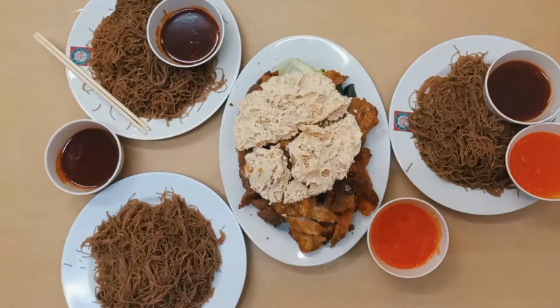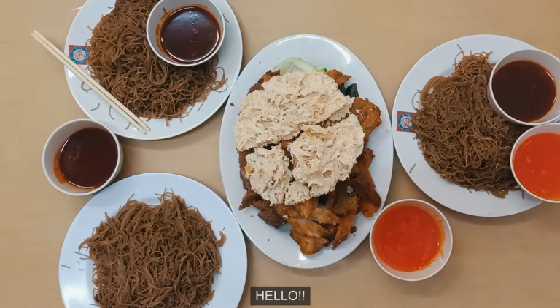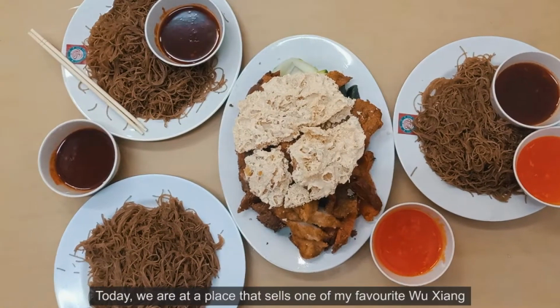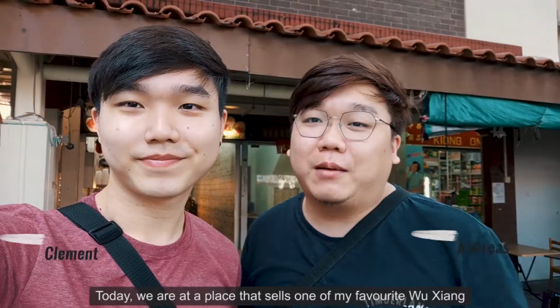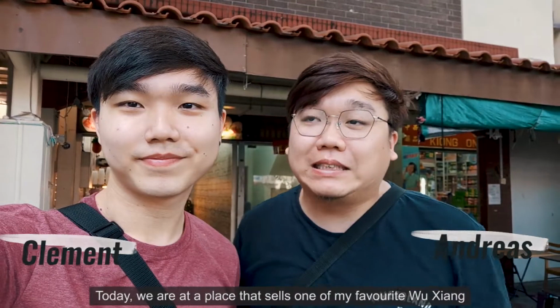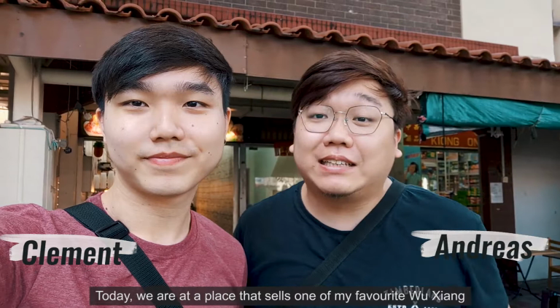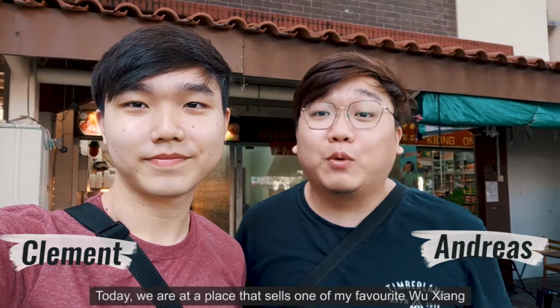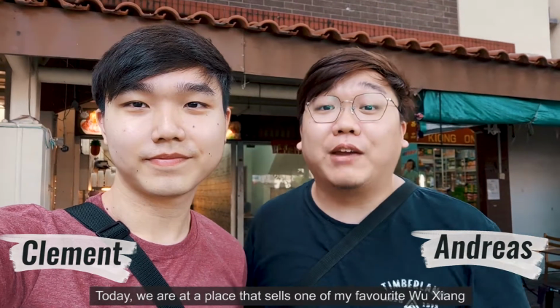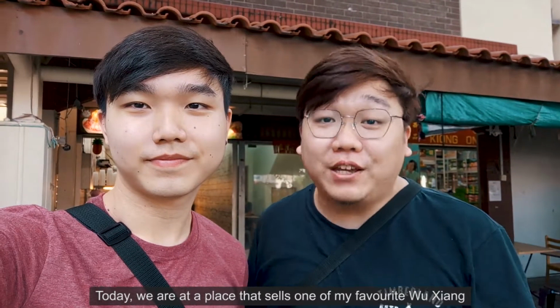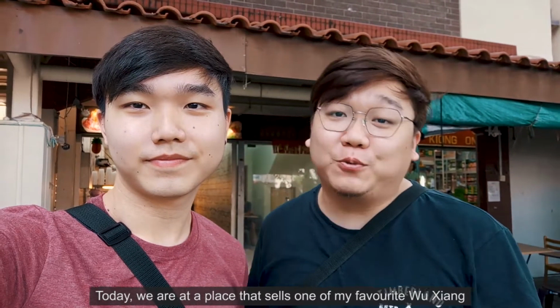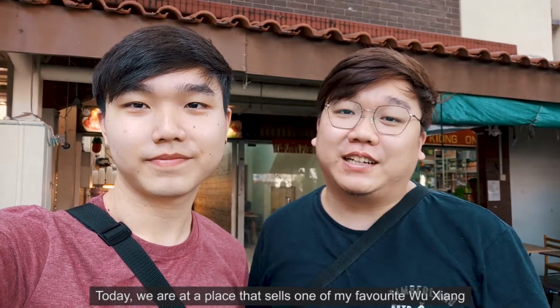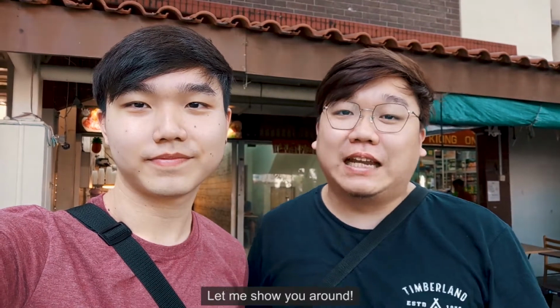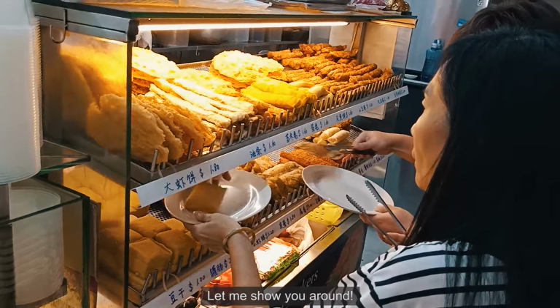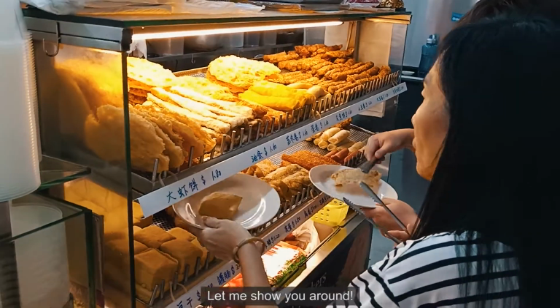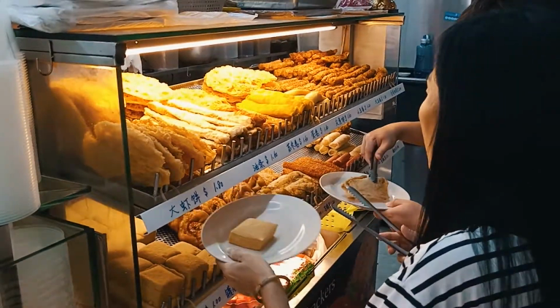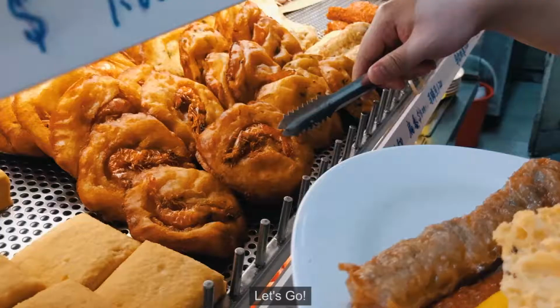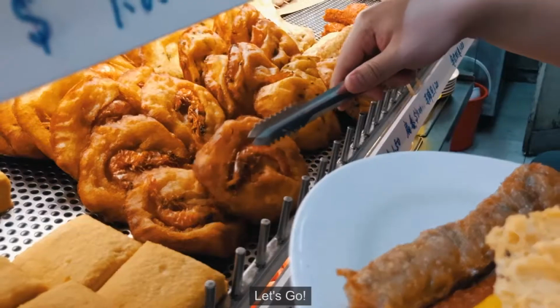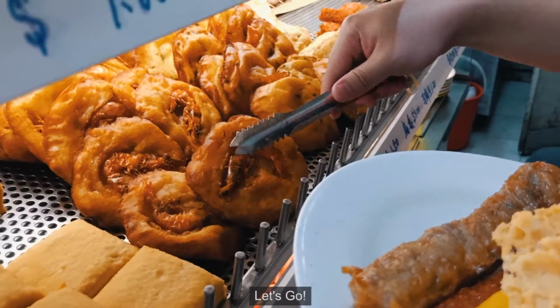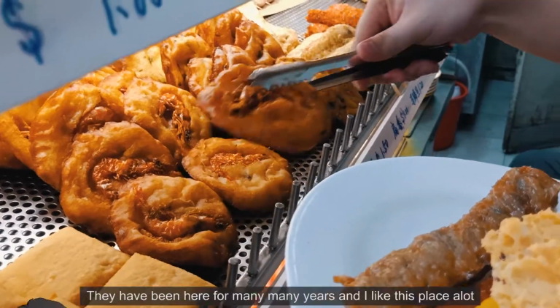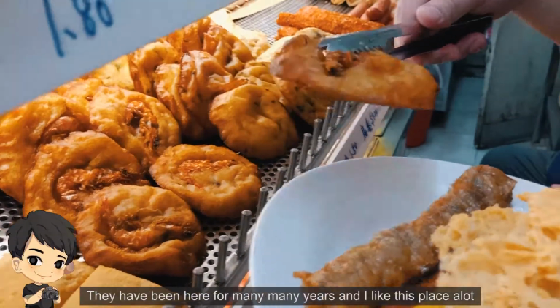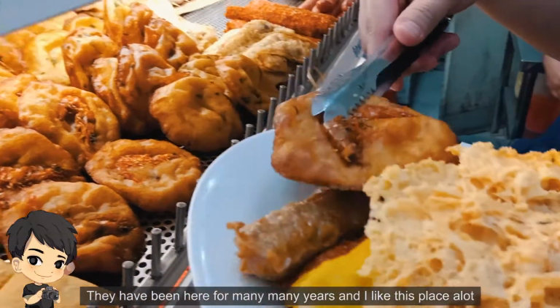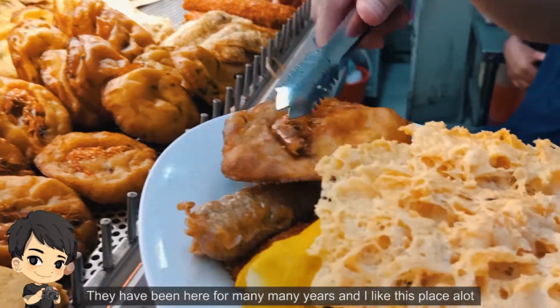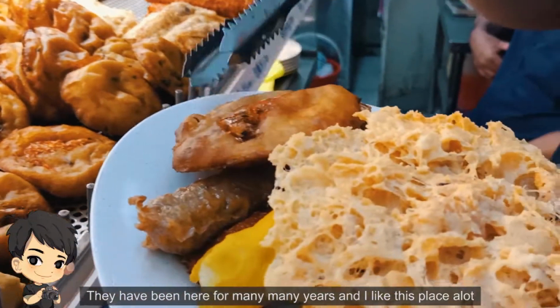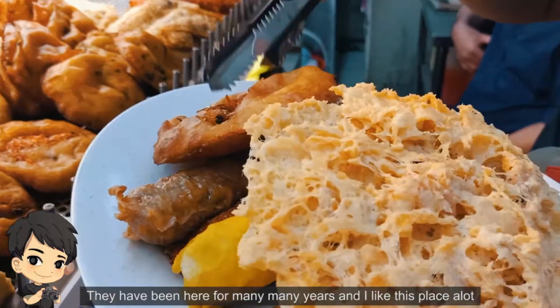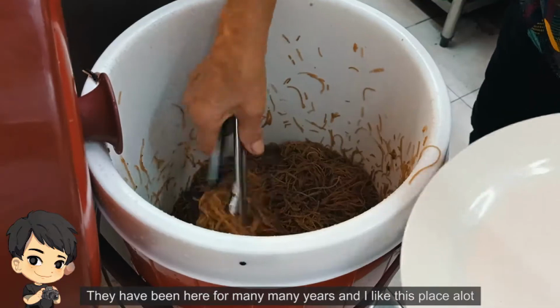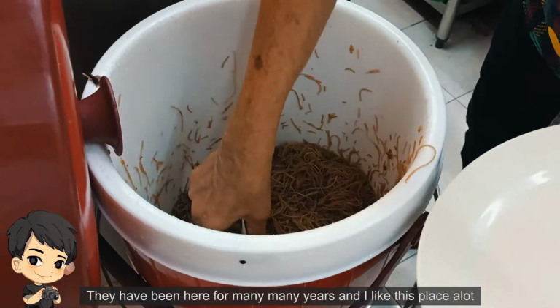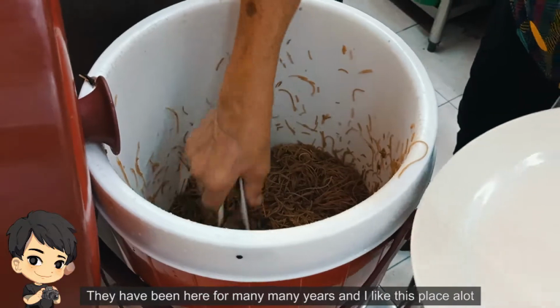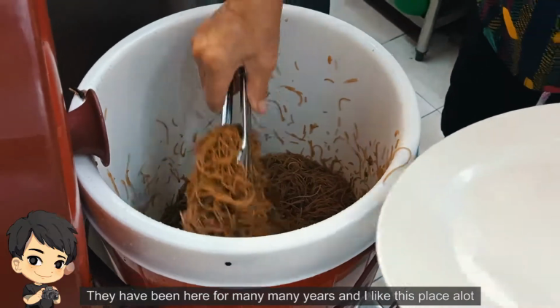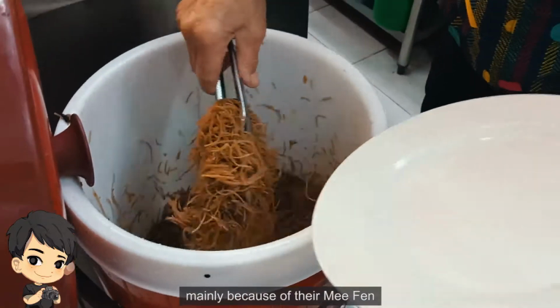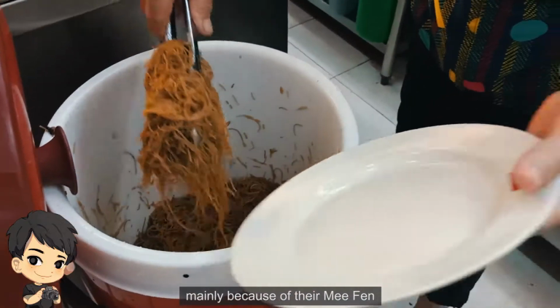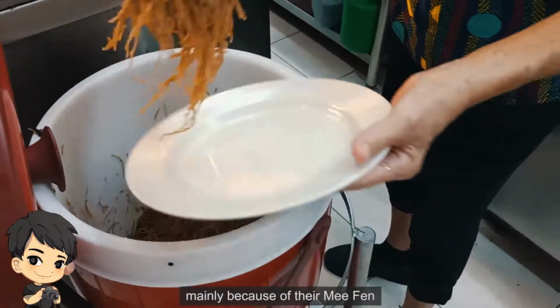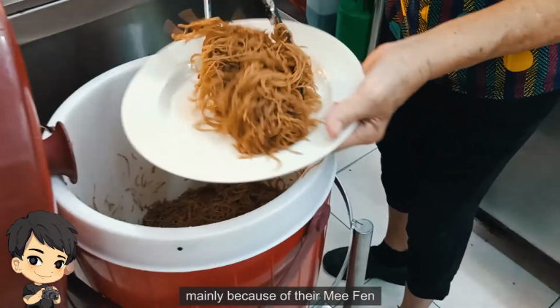Hello, today we are at a place that sells one of my favourite wuxiang. Let me show you around. They have been here for many many years and I like this place a lot, mainly because of their mifan.